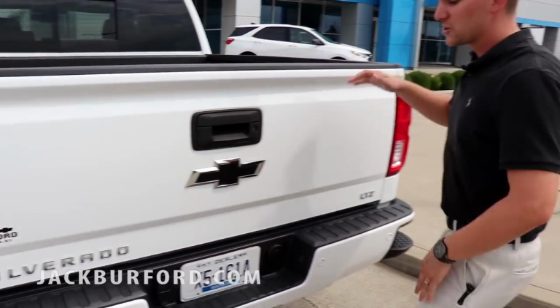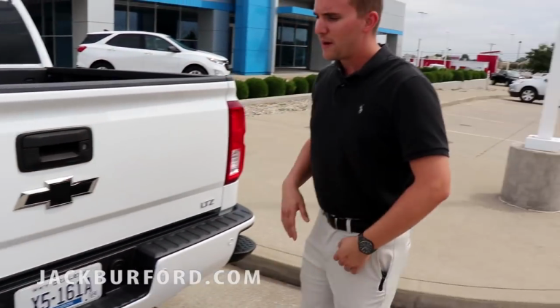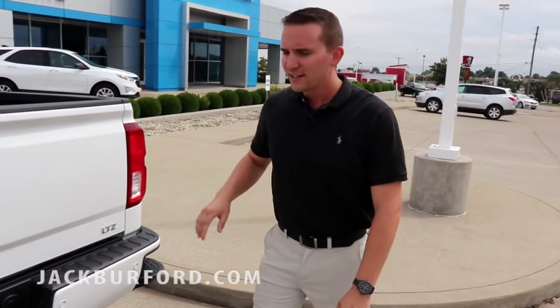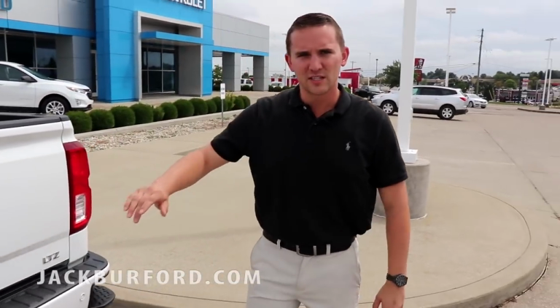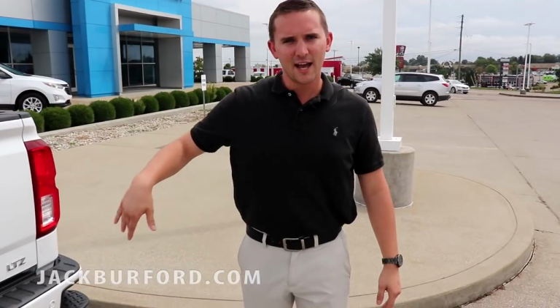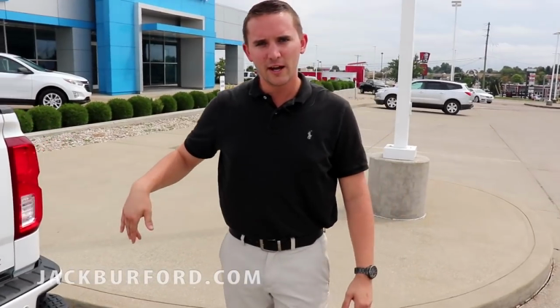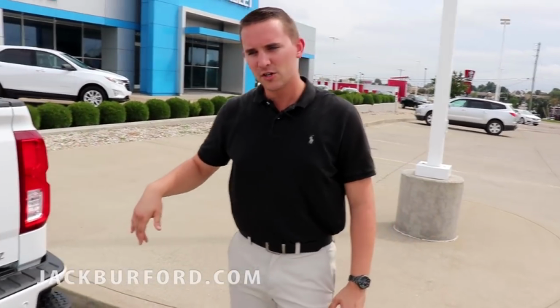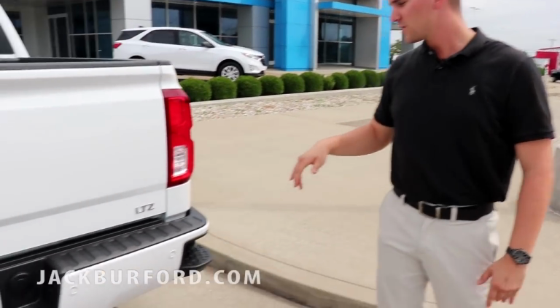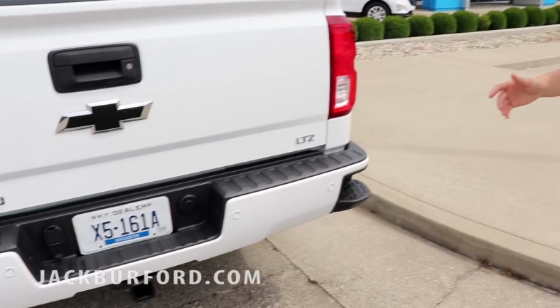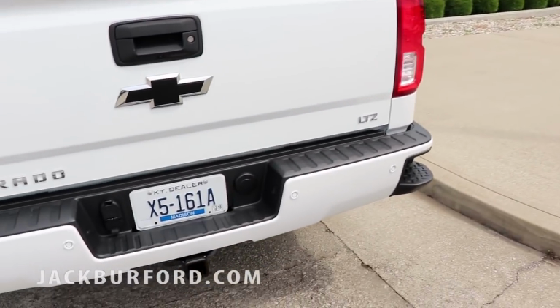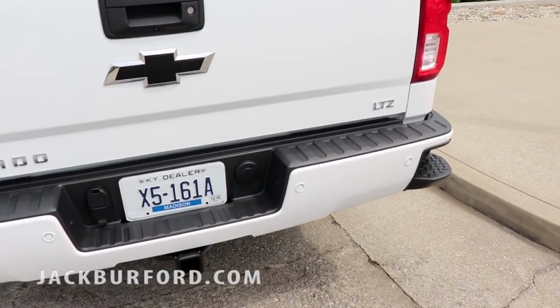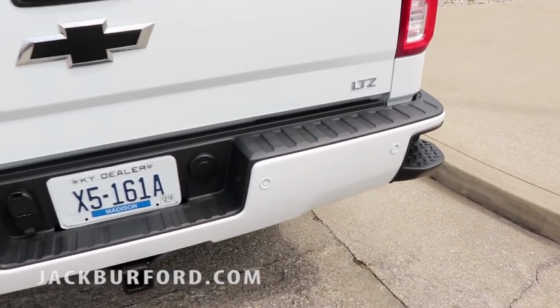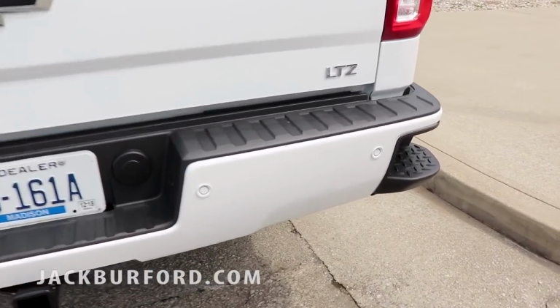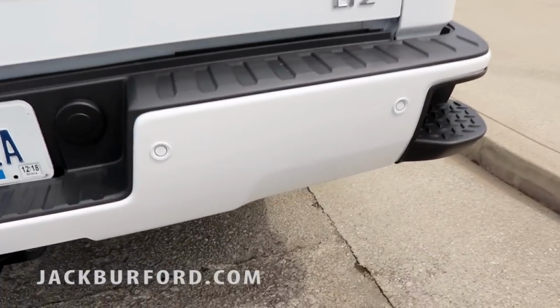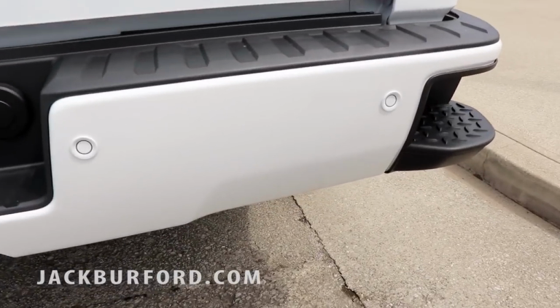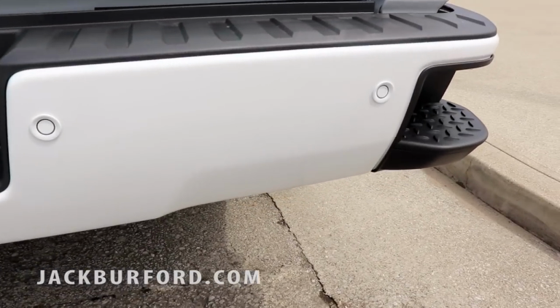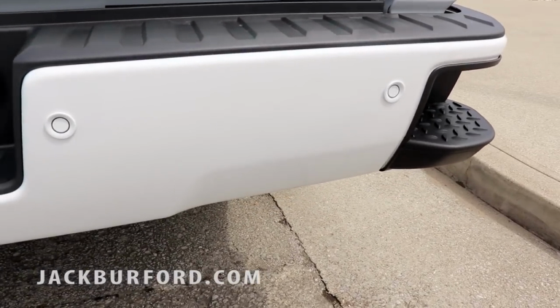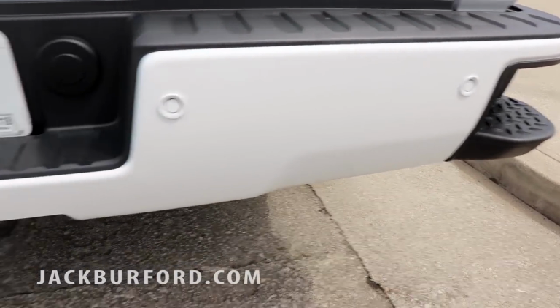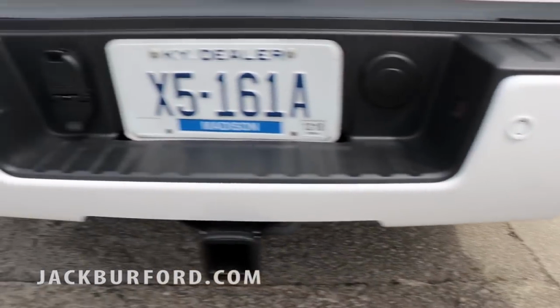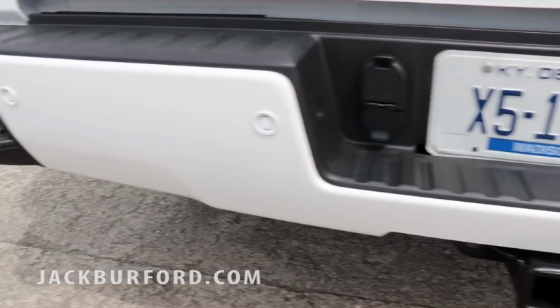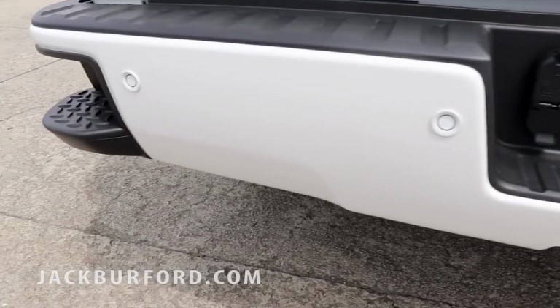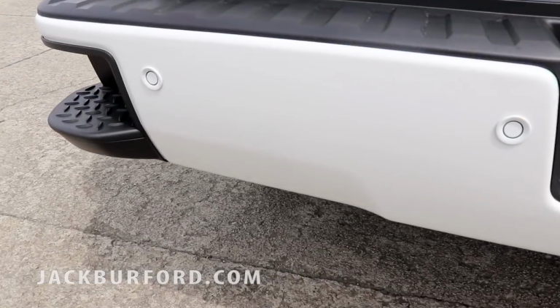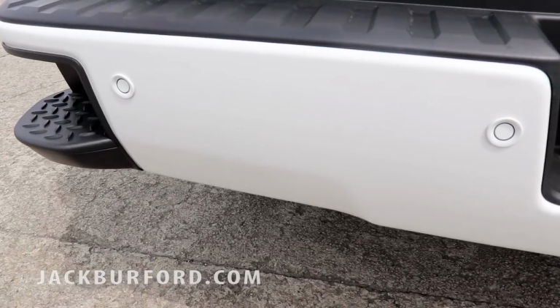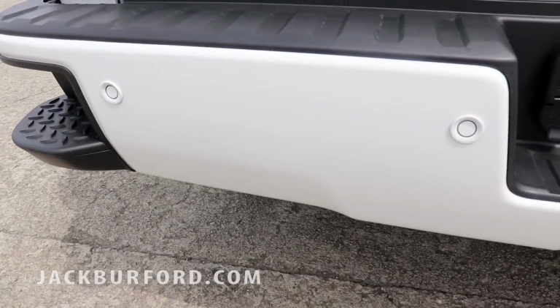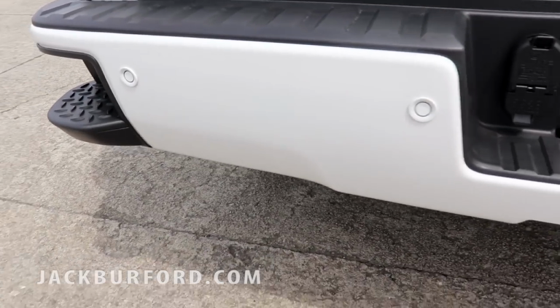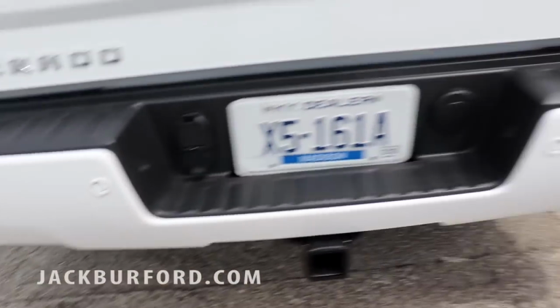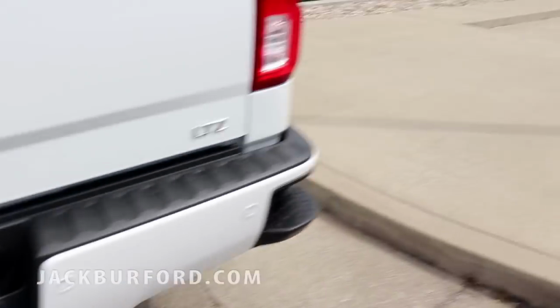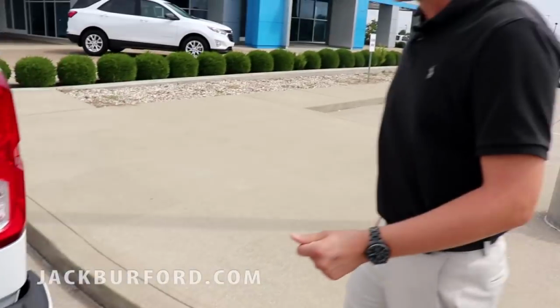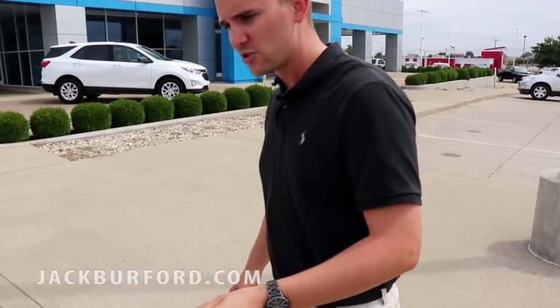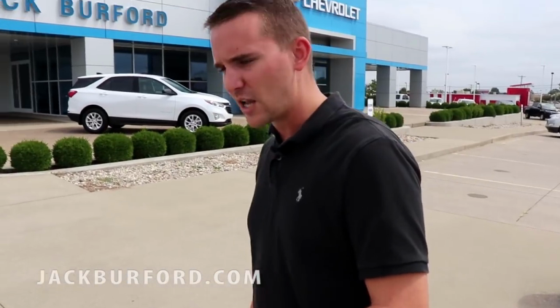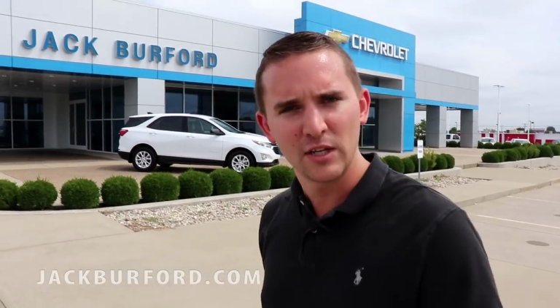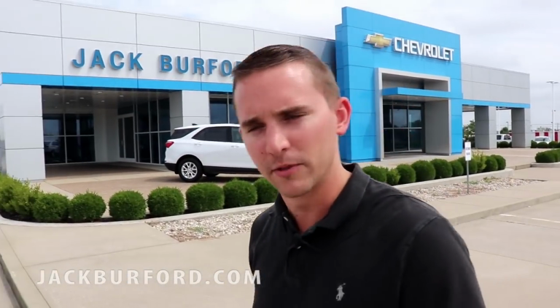Also on the back, you can see it has the radar sonars — that's kind of like your park assist. It'll alert you and let you know that something is behind you. It'll beep faster the closer you get, and then eventually it'll stop if you hit something.